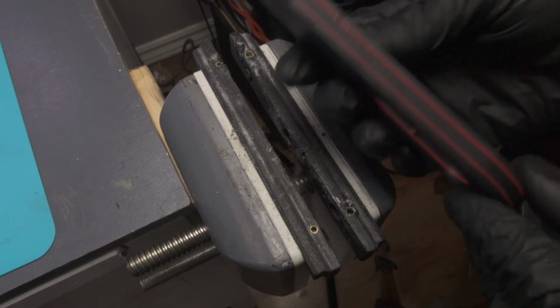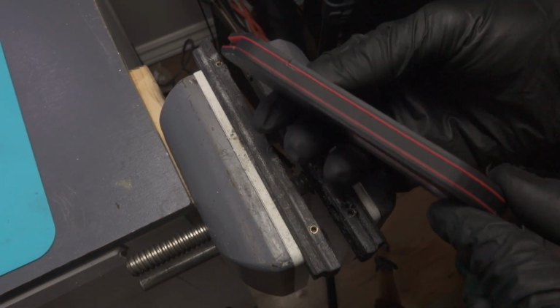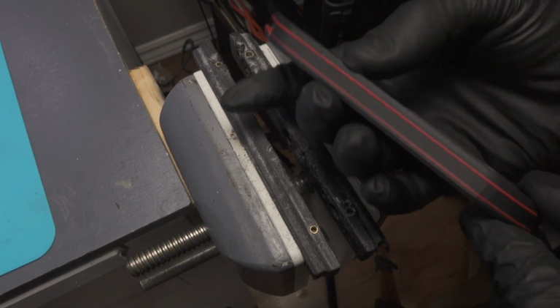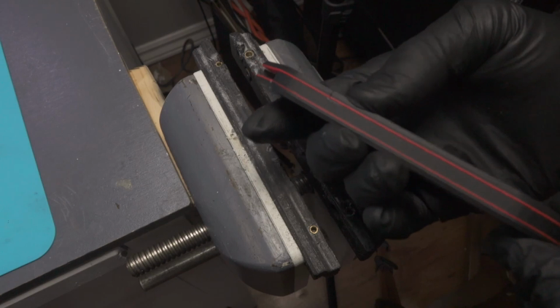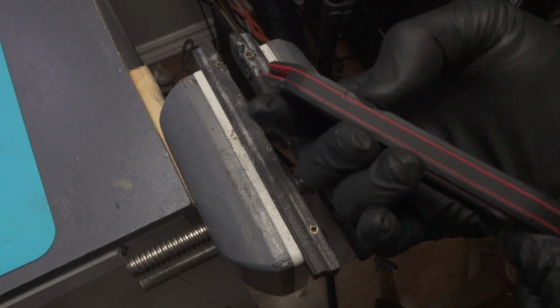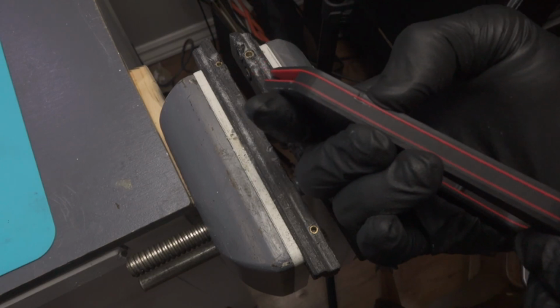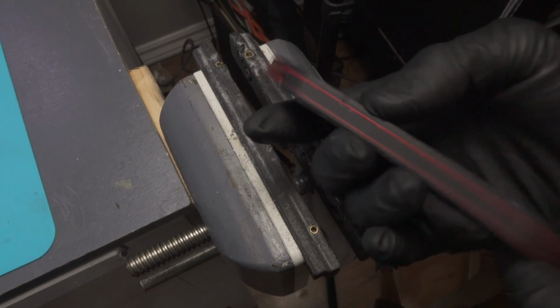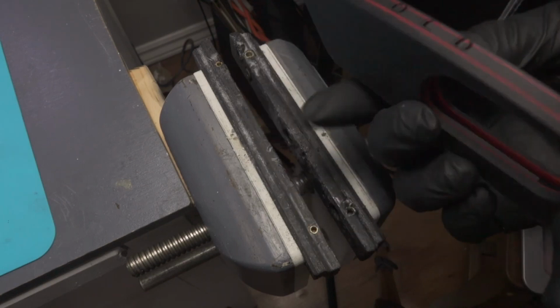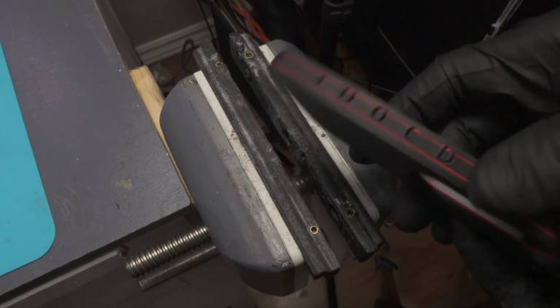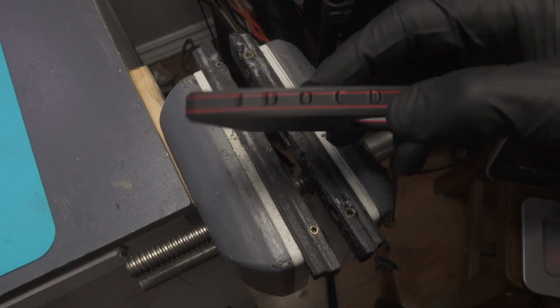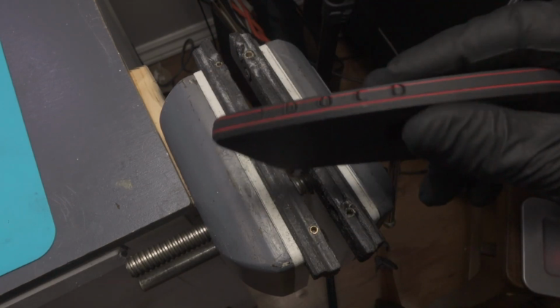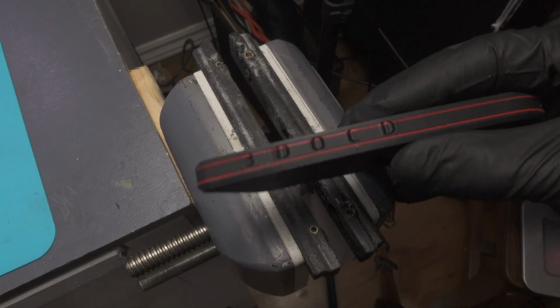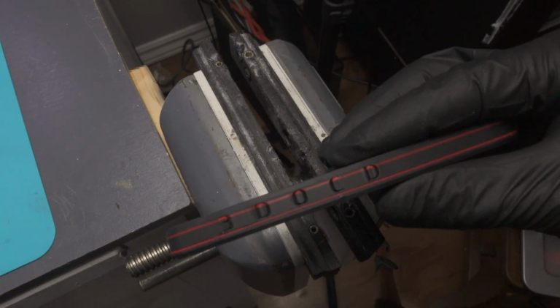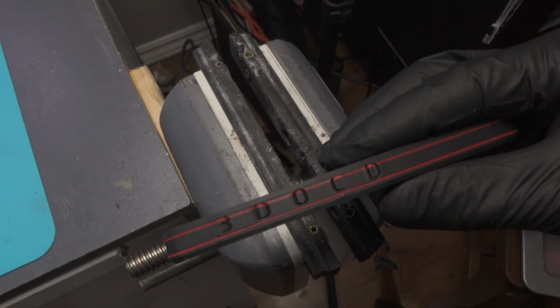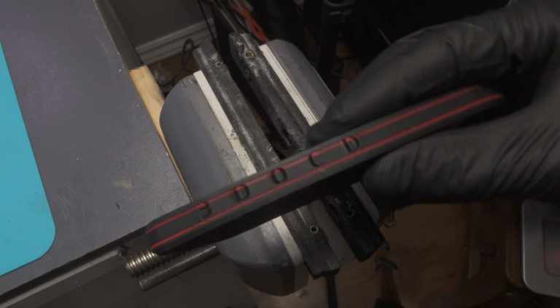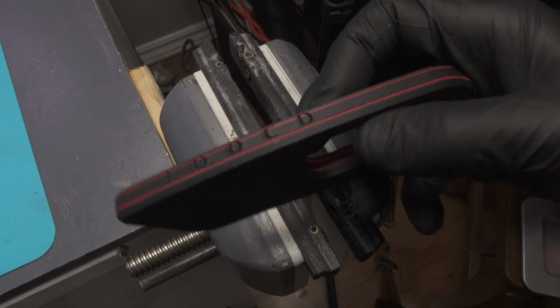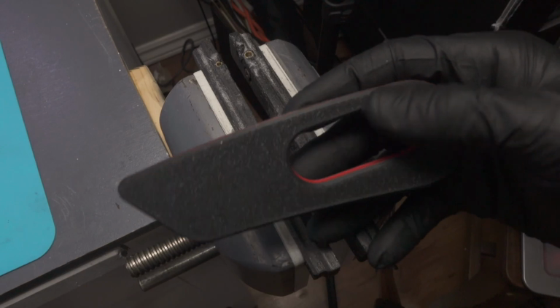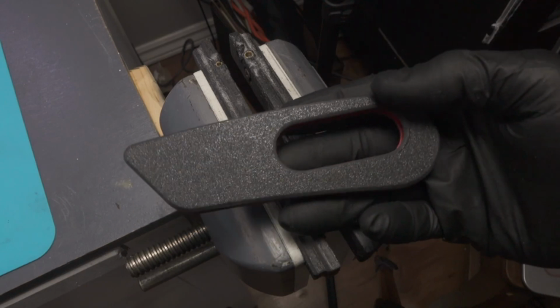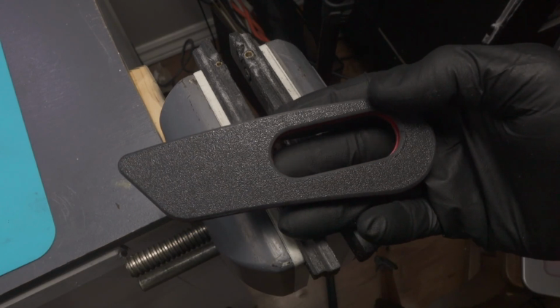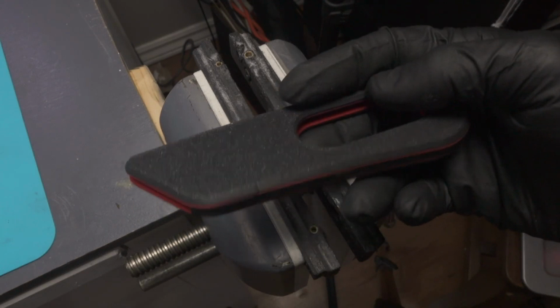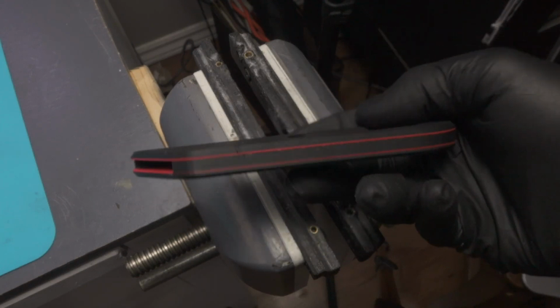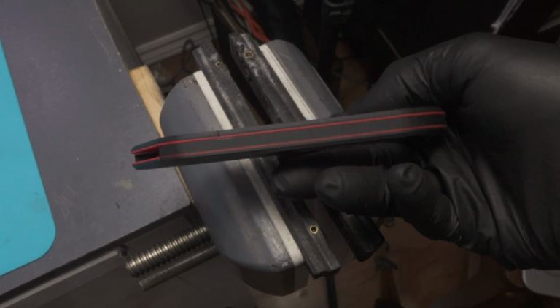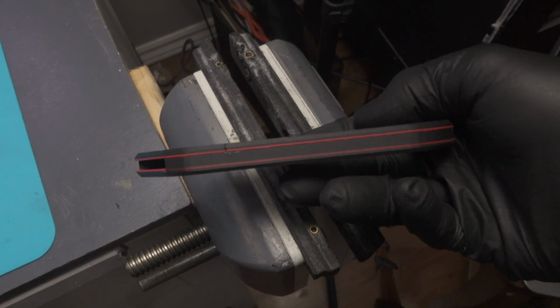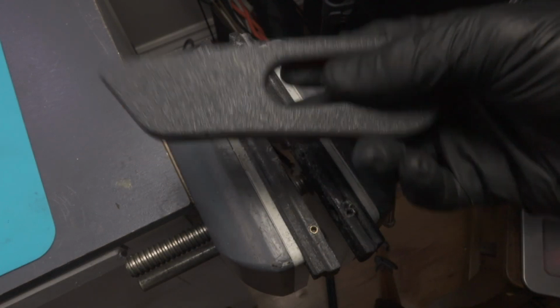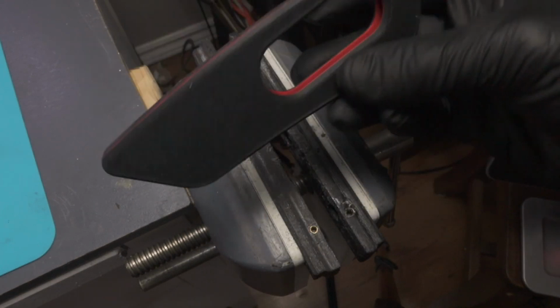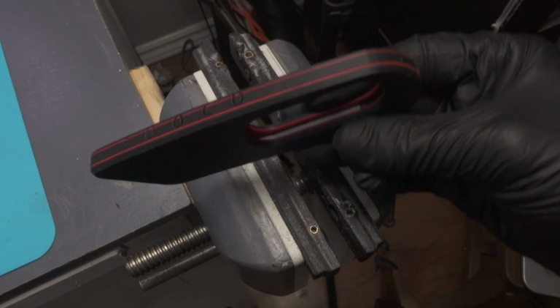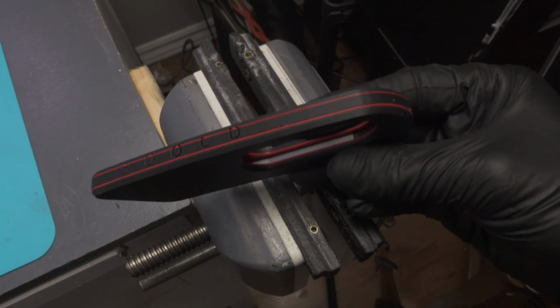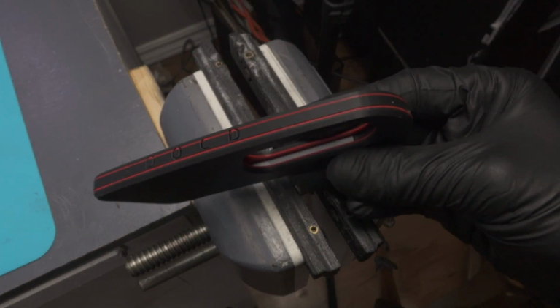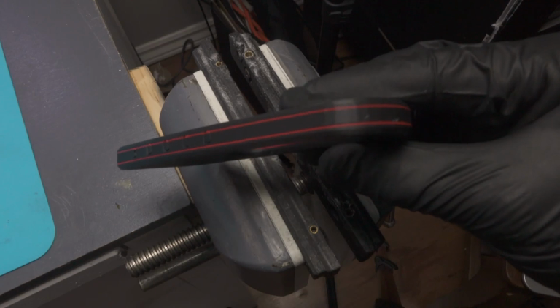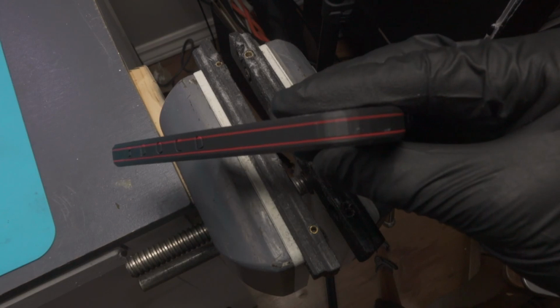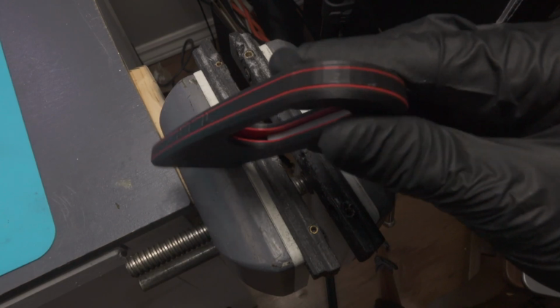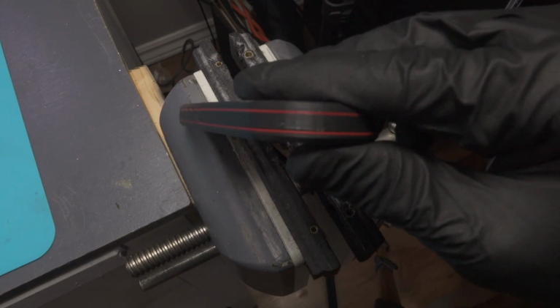Here you can see I'm doing a quick visual inspection, just making sure that both halves are fitting together nicely. That way I can put this aside, let it dry thoroughly, and move on to gluing up the blade carrier.